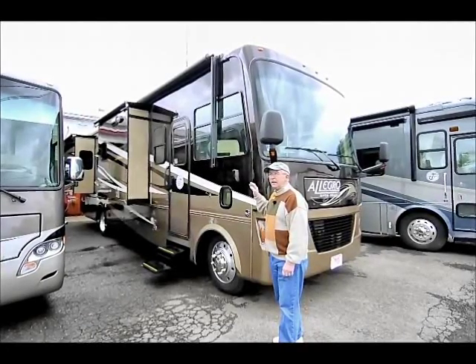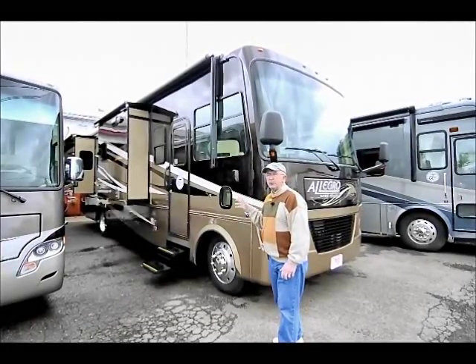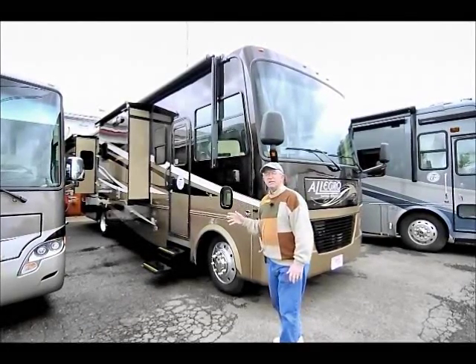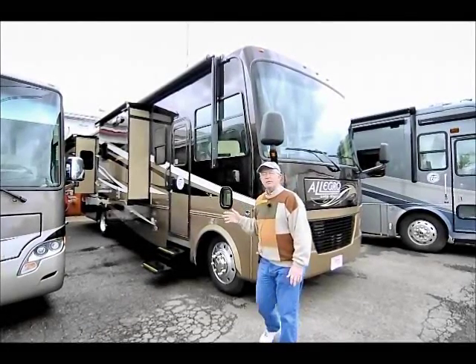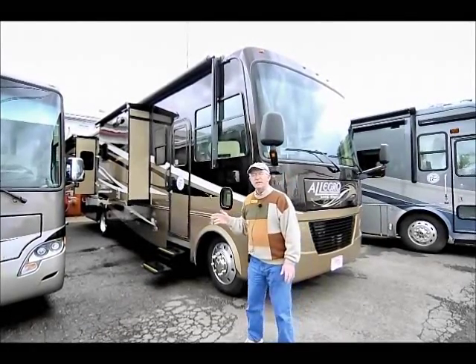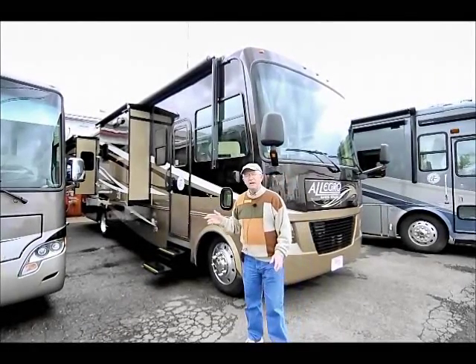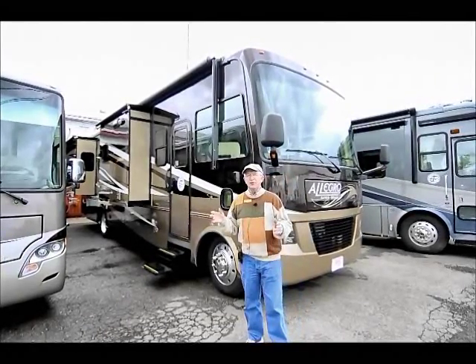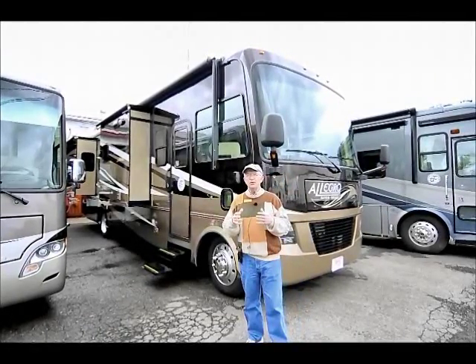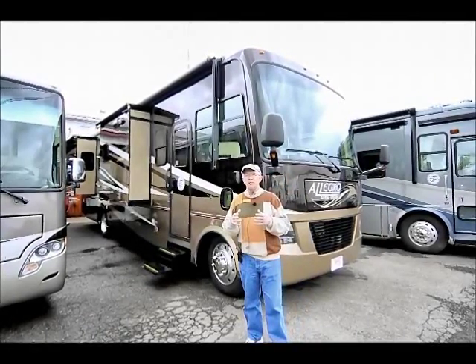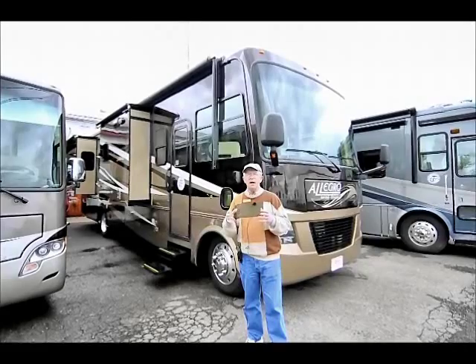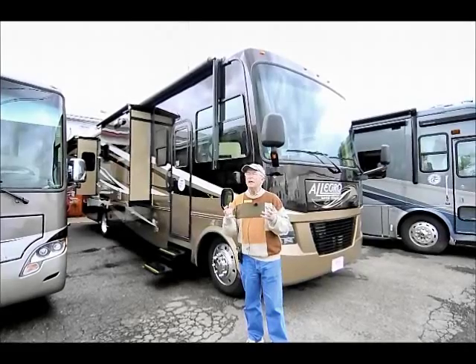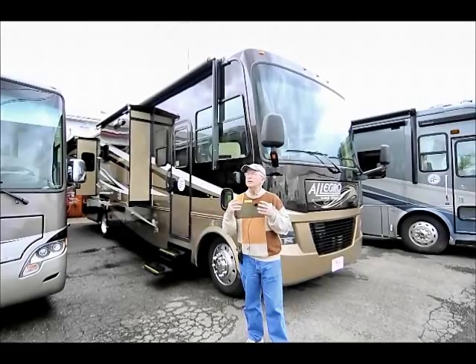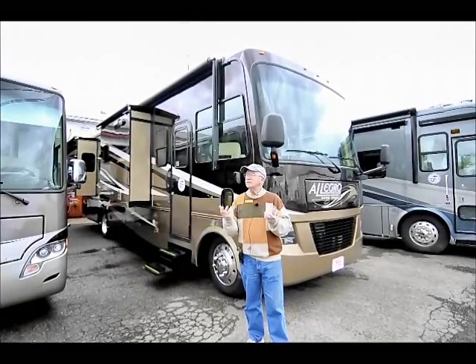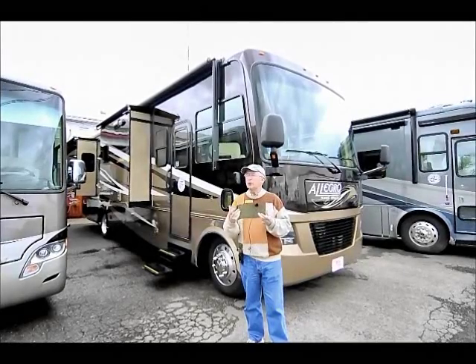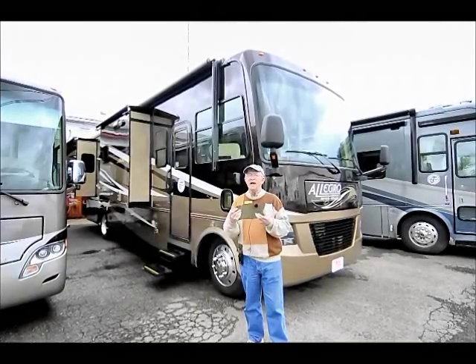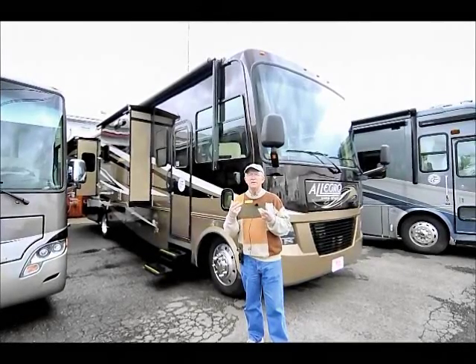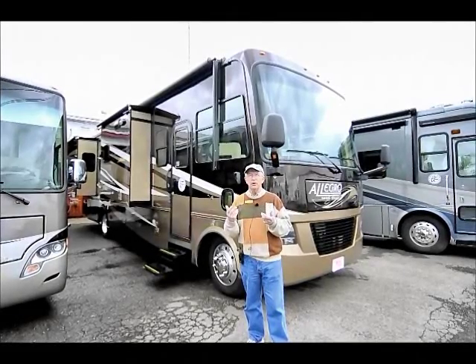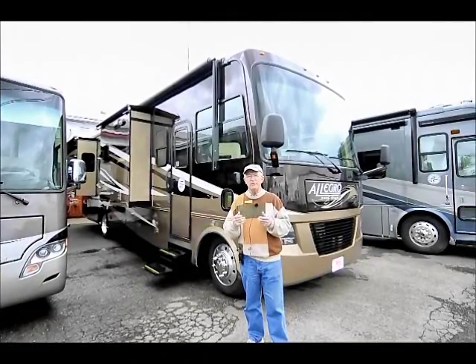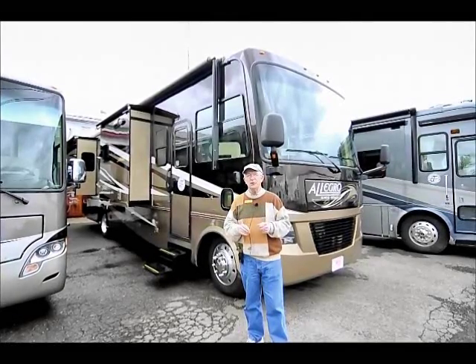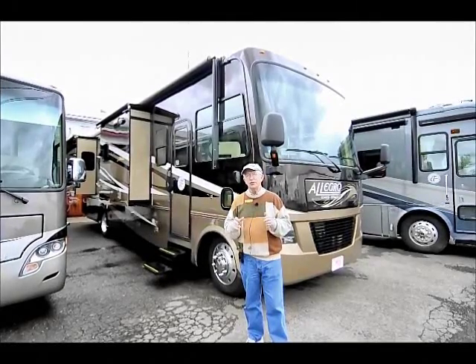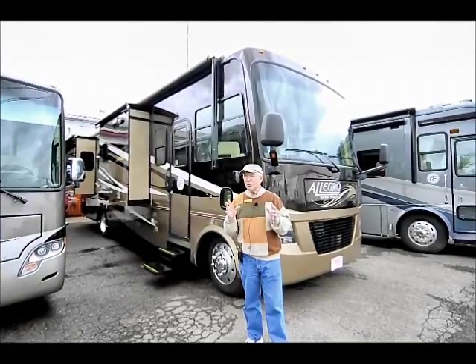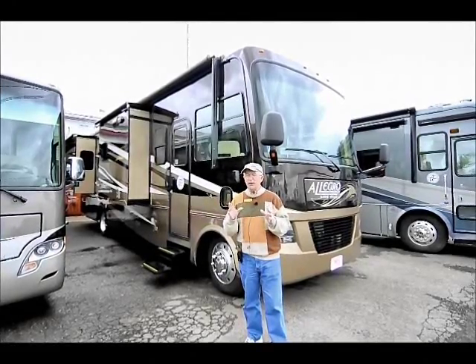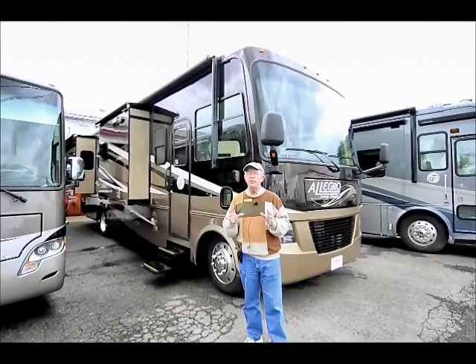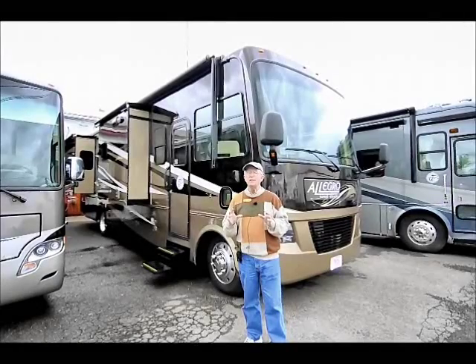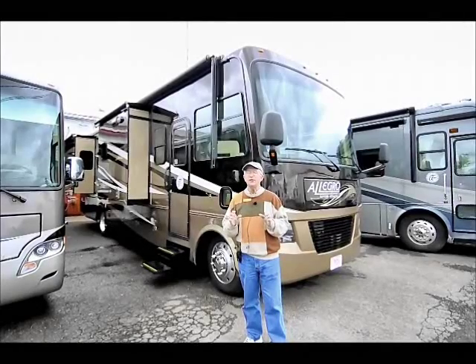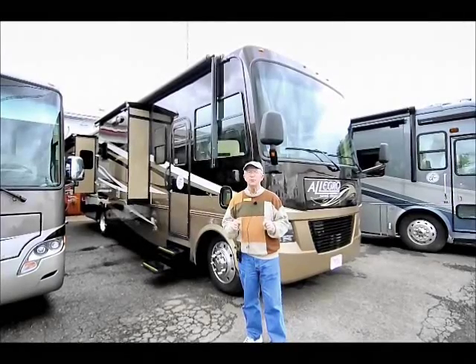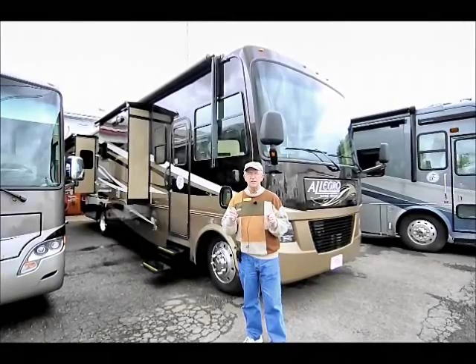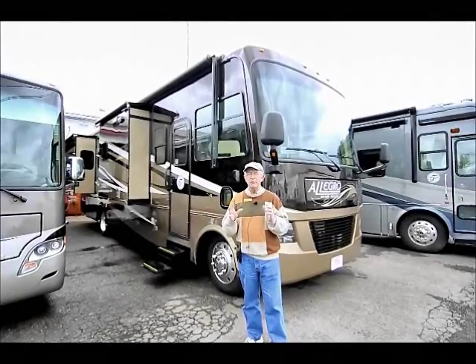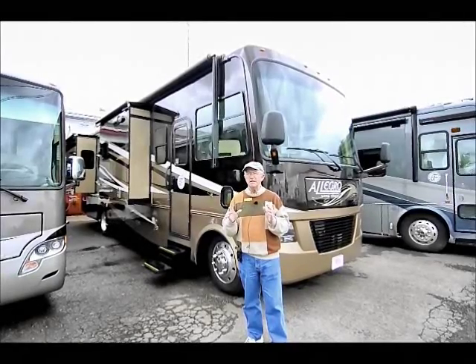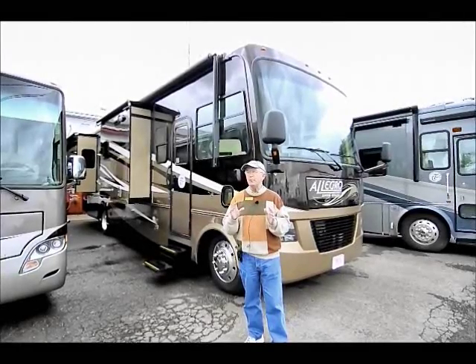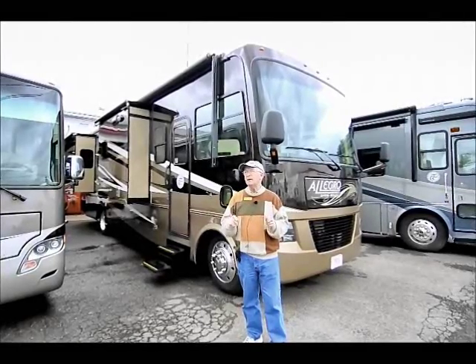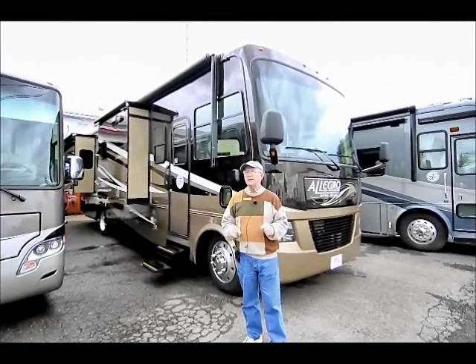There's so many things to tell you about a Tiffin in this short time — I cannot comprehend going over everything. So I'm going to just hit on a couple of nice features that separate the Tiffin from the other manufacturers.